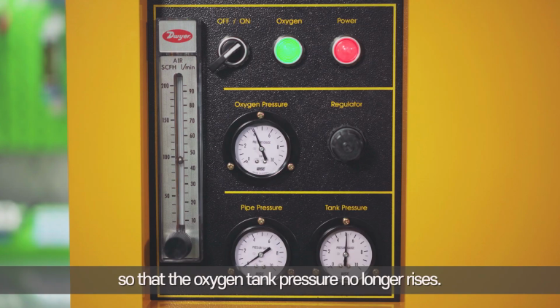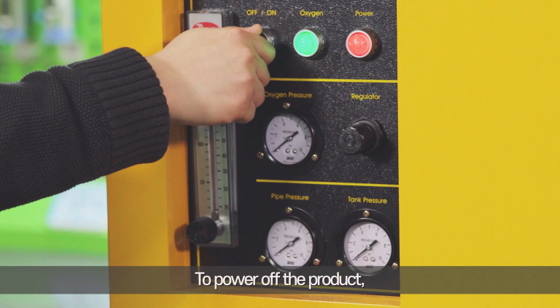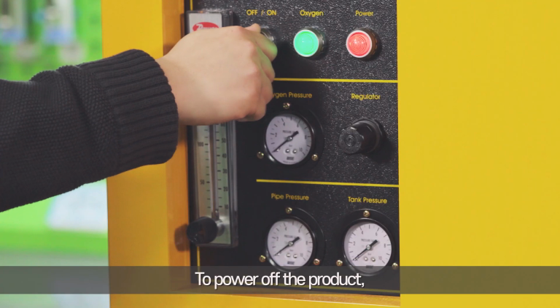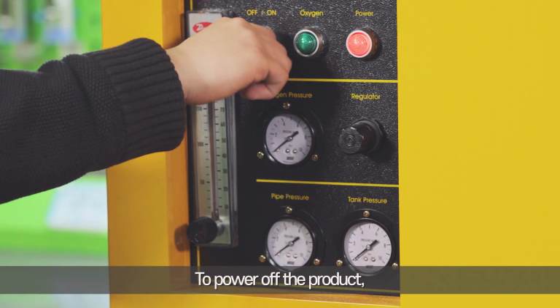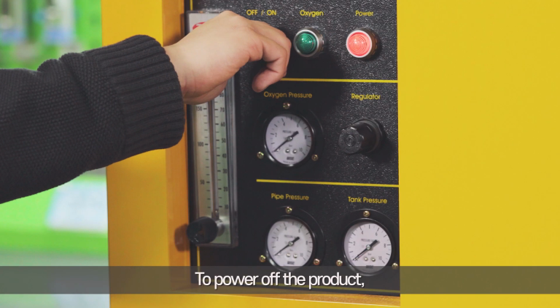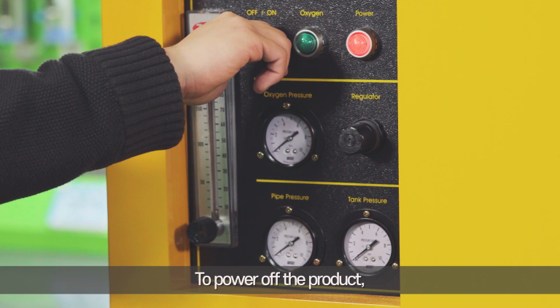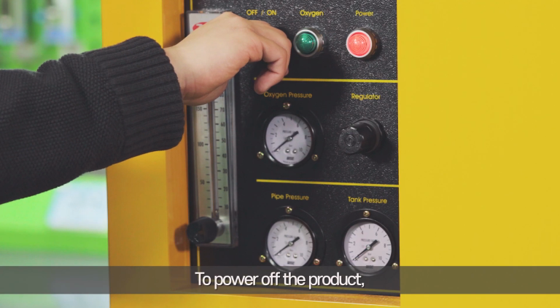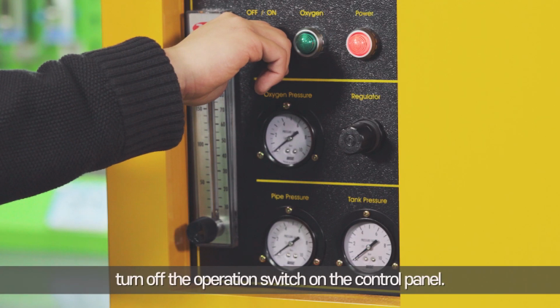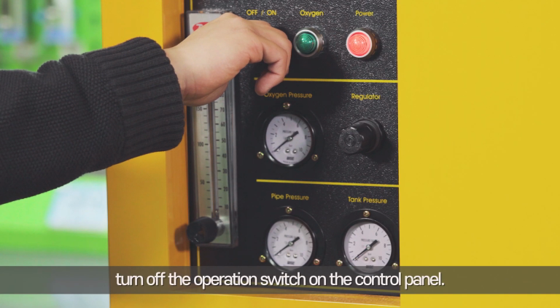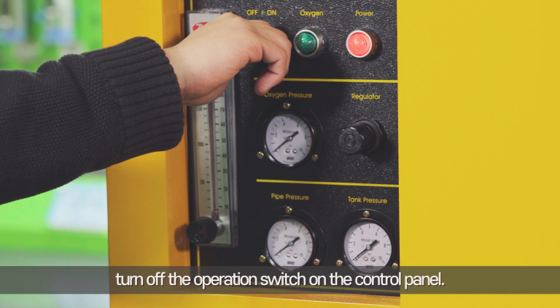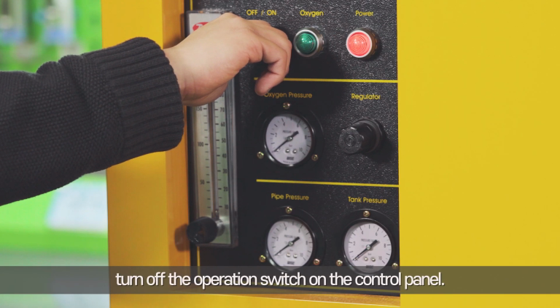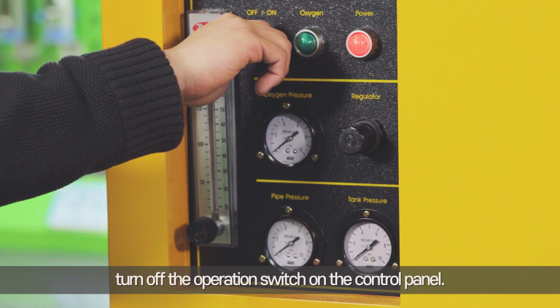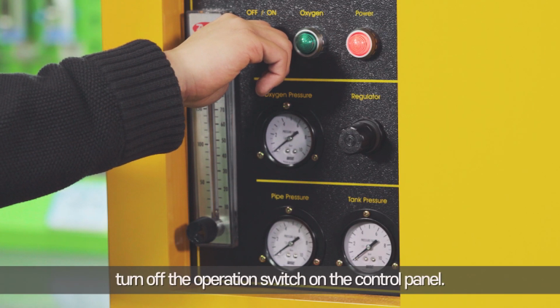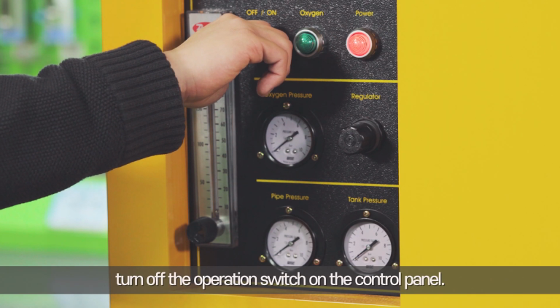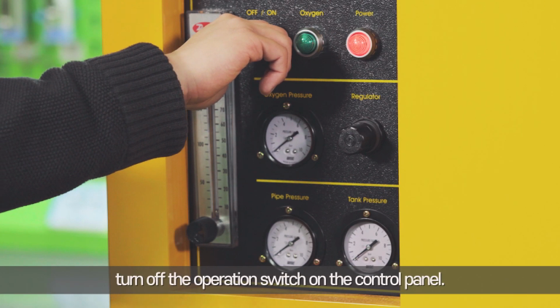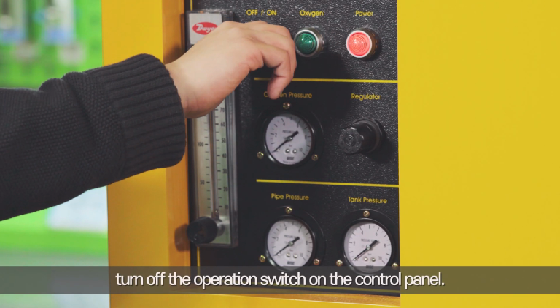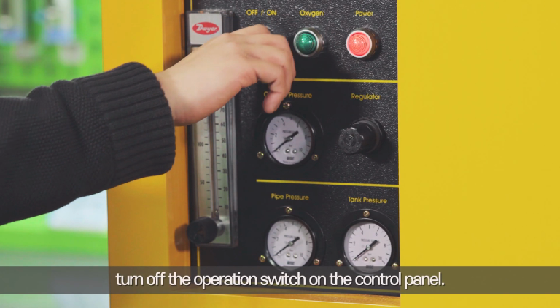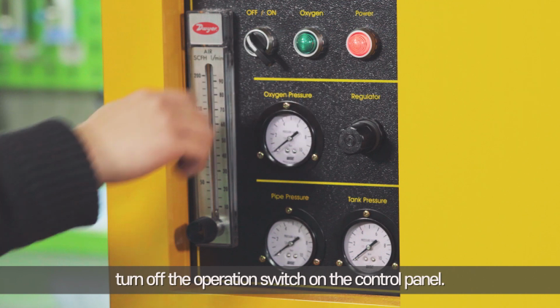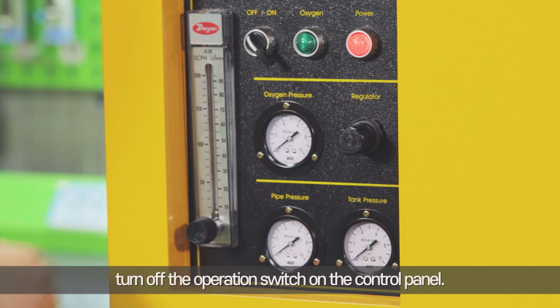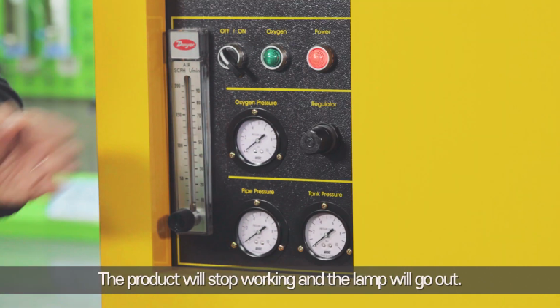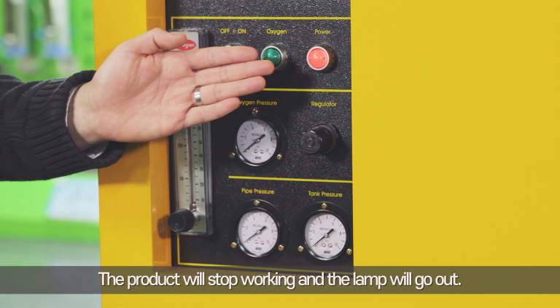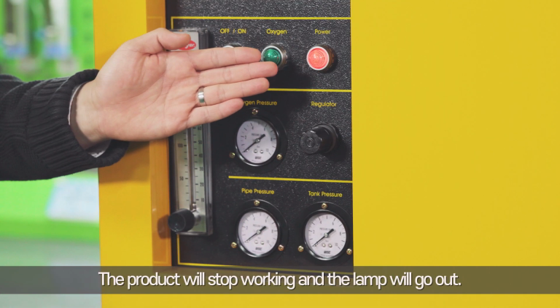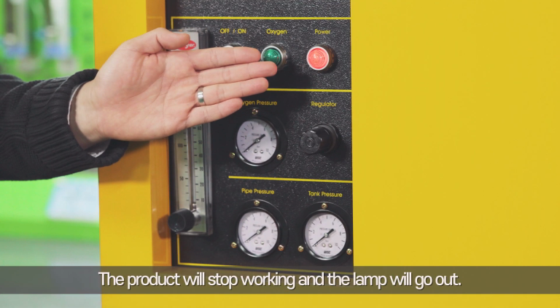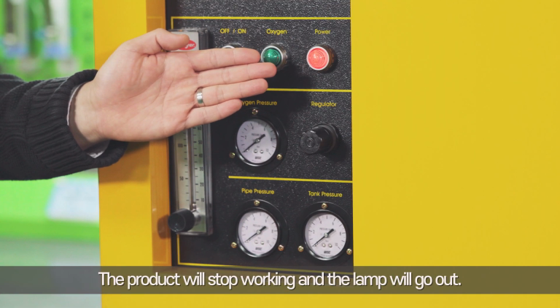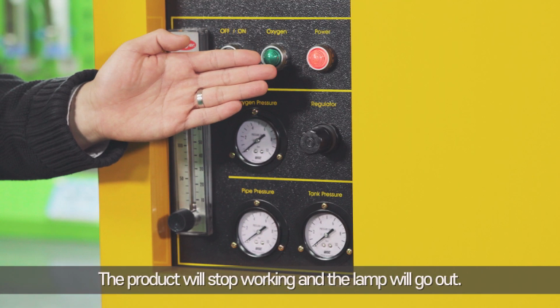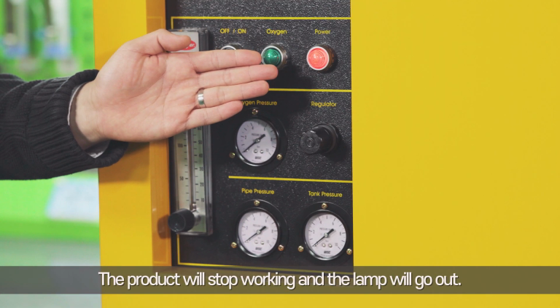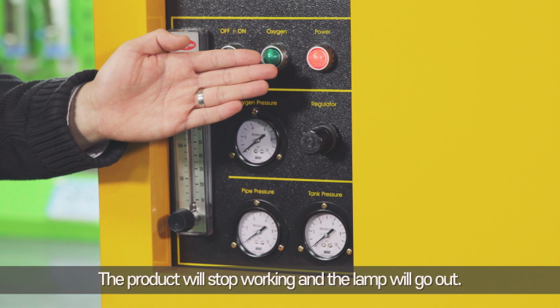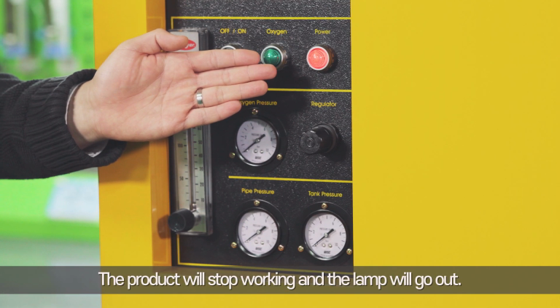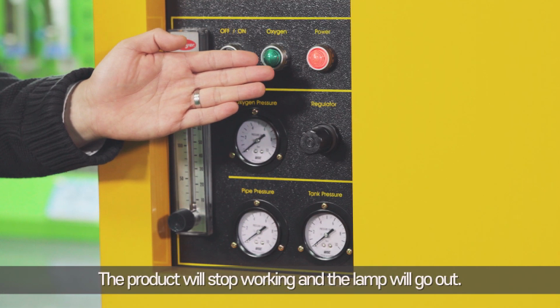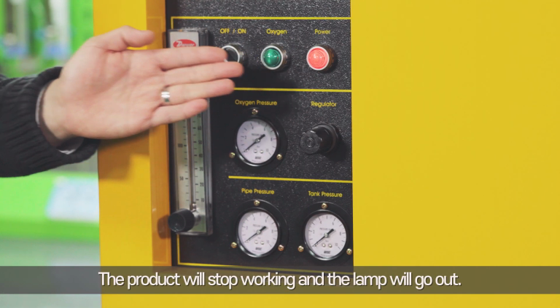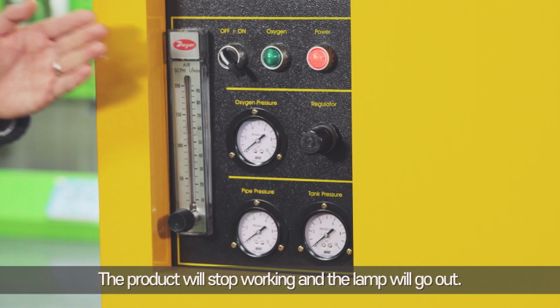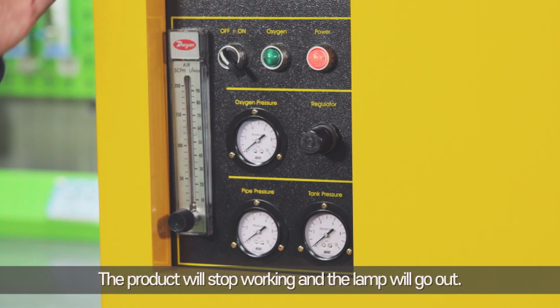To power off the product, turn off the operation switch on the control panel. The product will stop working and the lamp will go out.